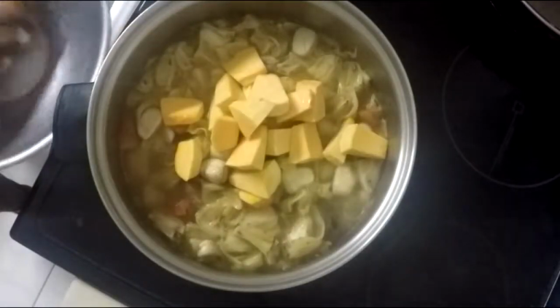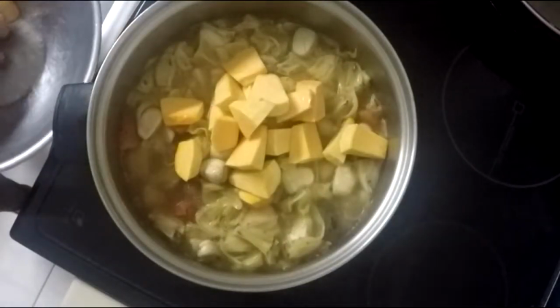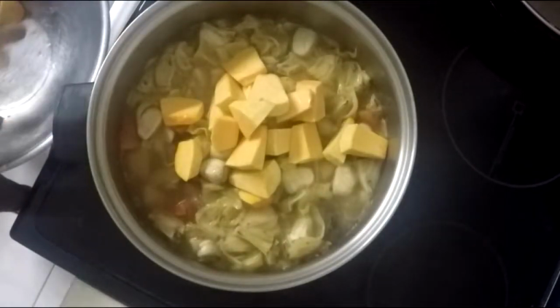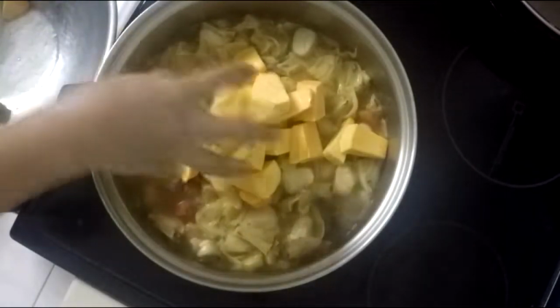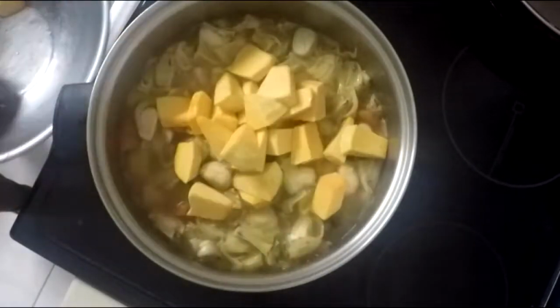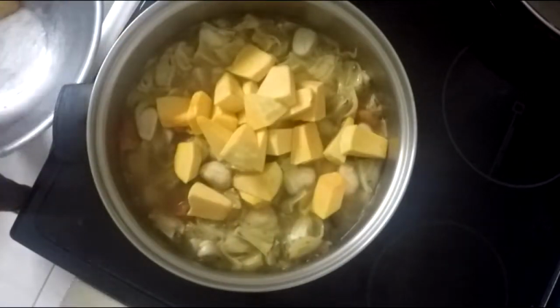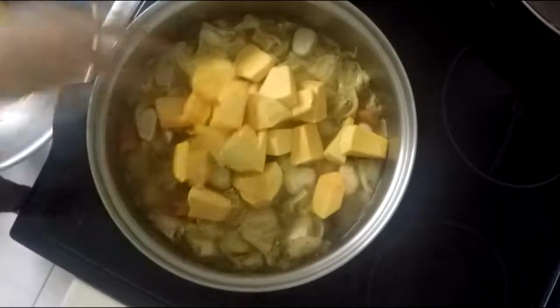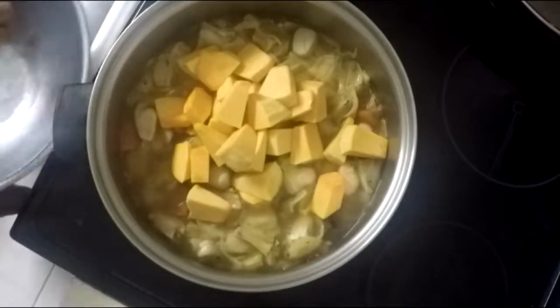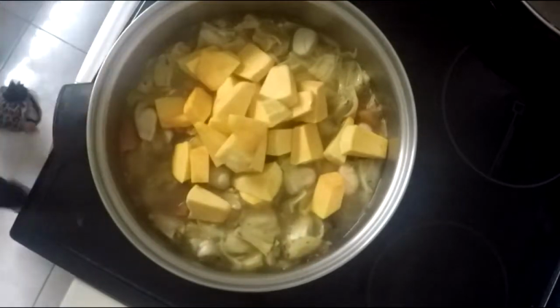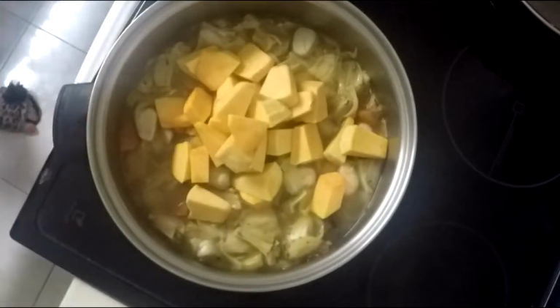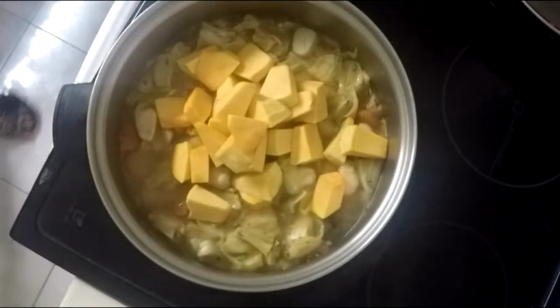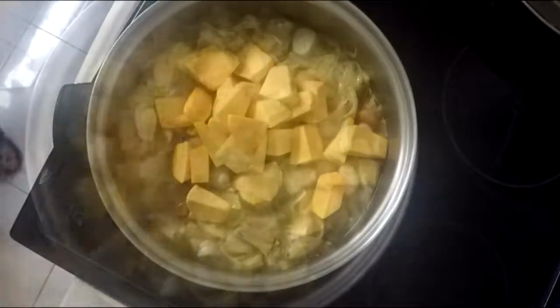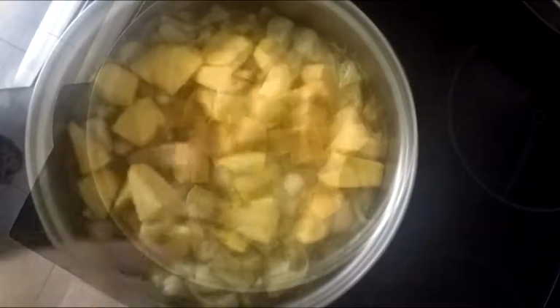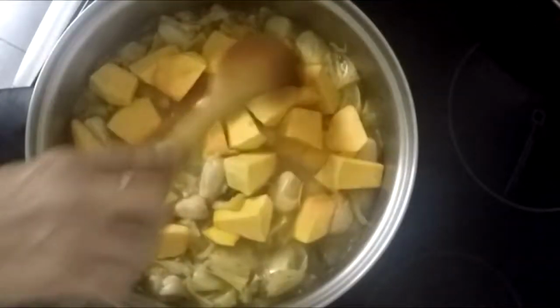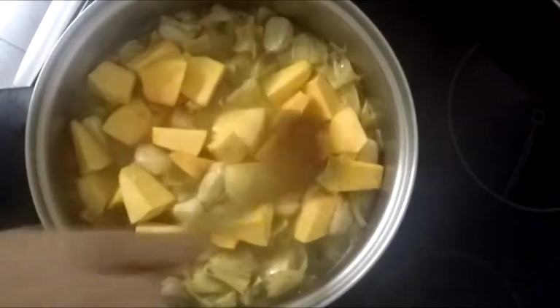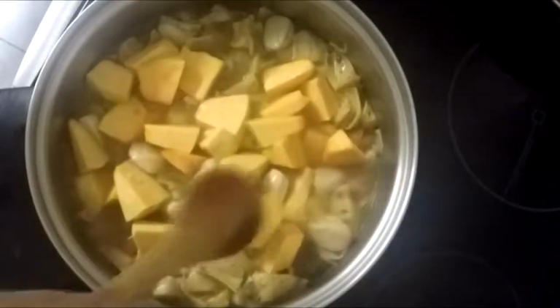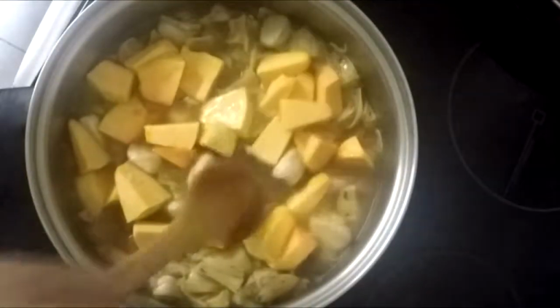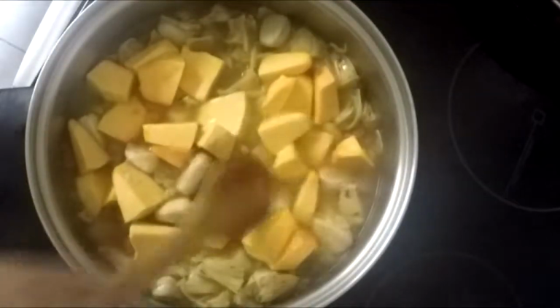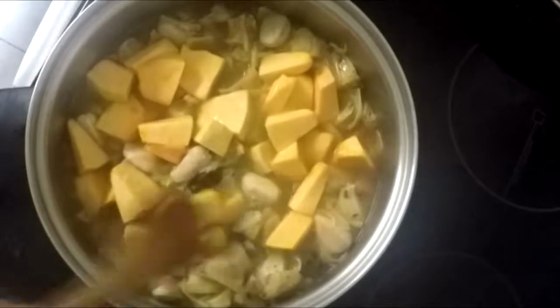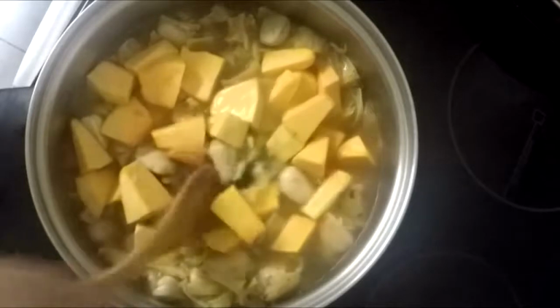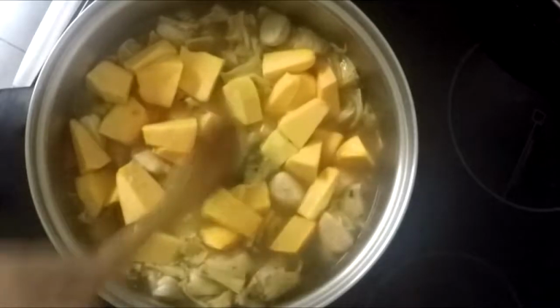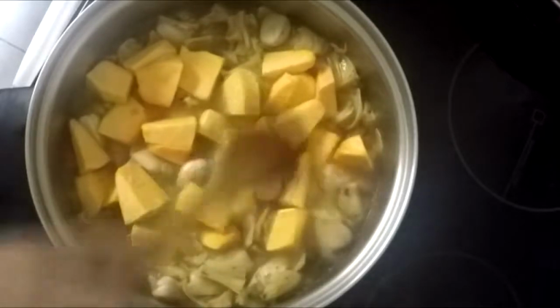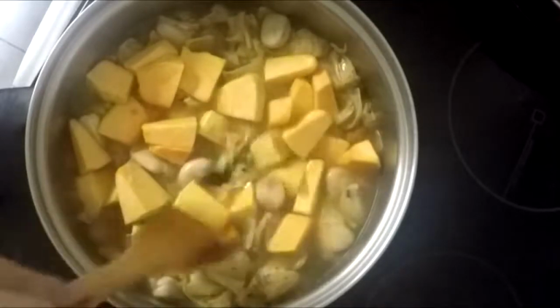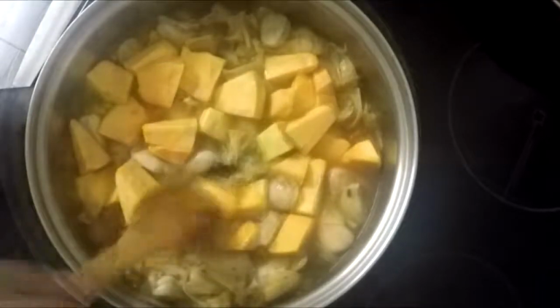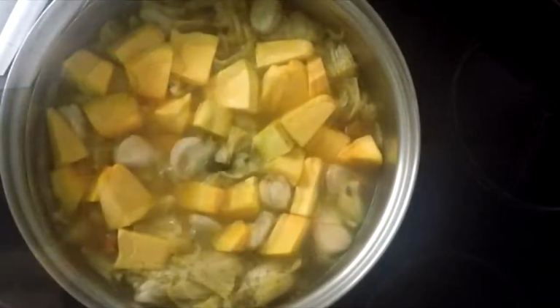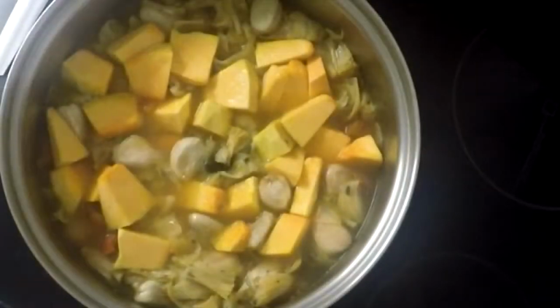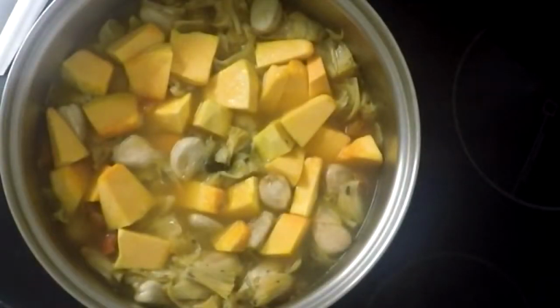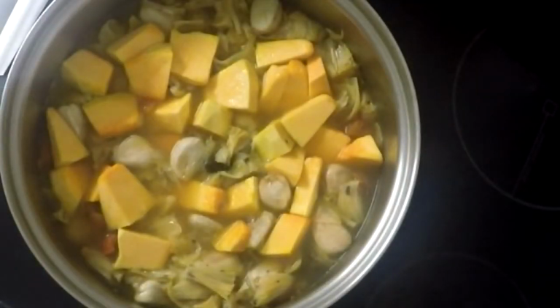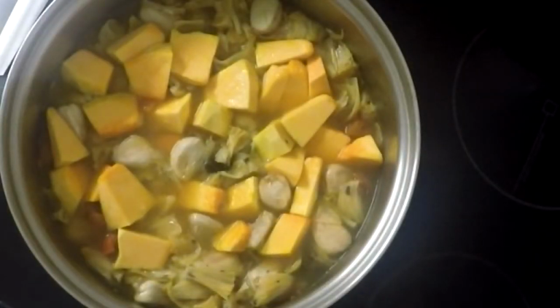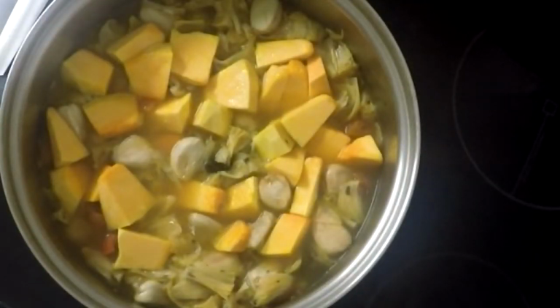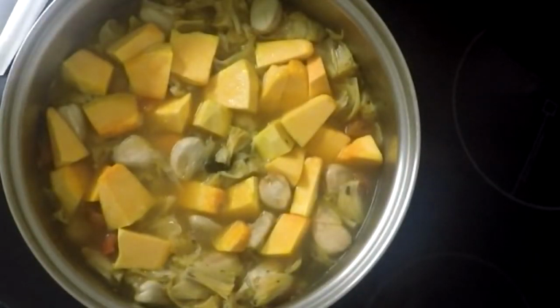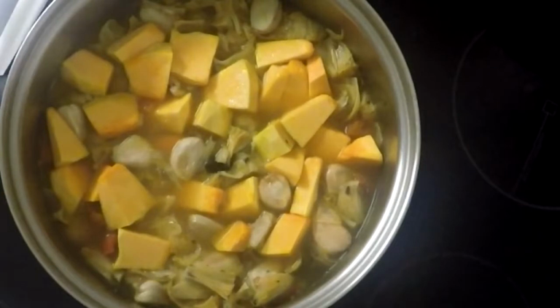Now that I am sure the bread nut fruit is soft, I am adding the yellow squash and stir. Next, add 1 and a half teaspoon of salt.